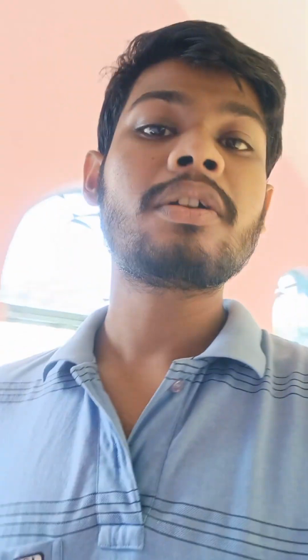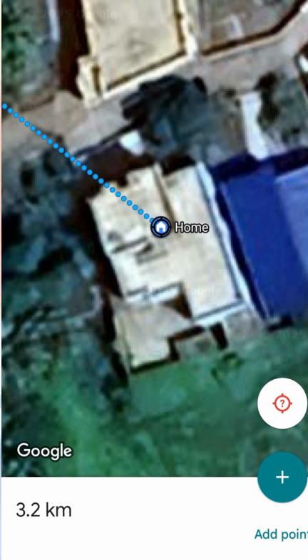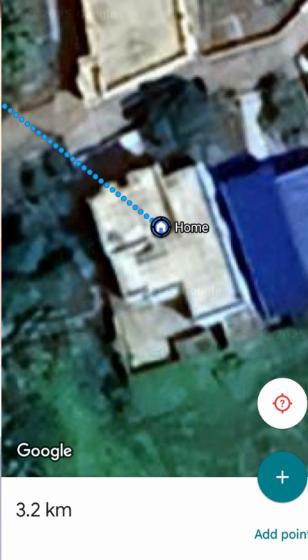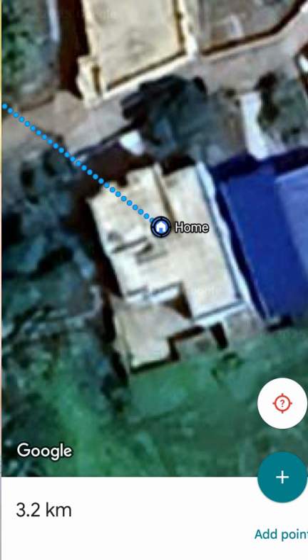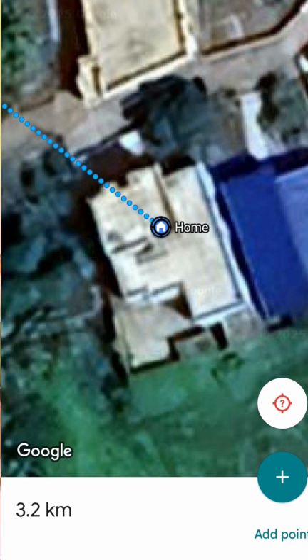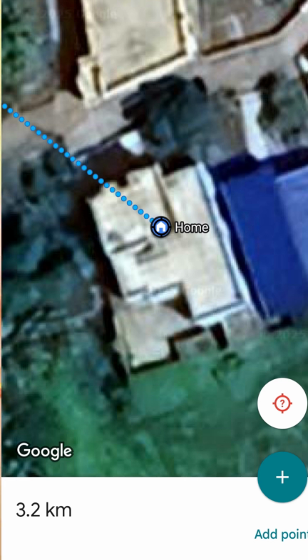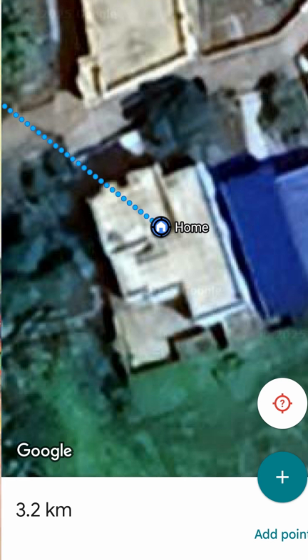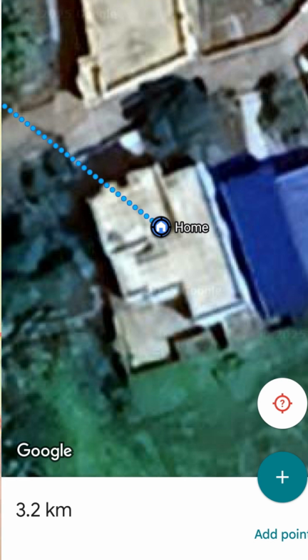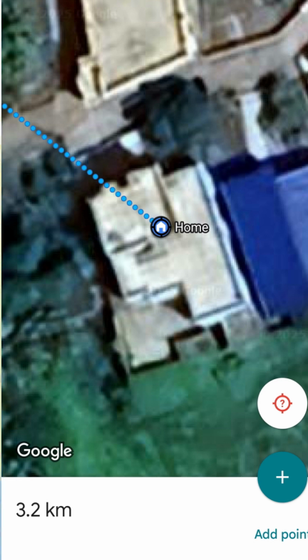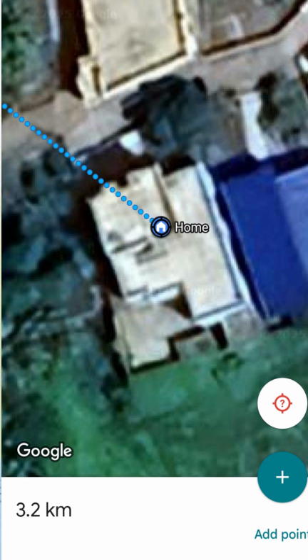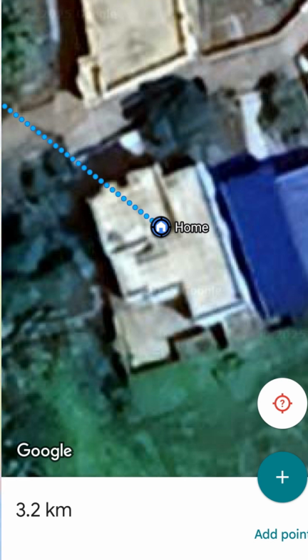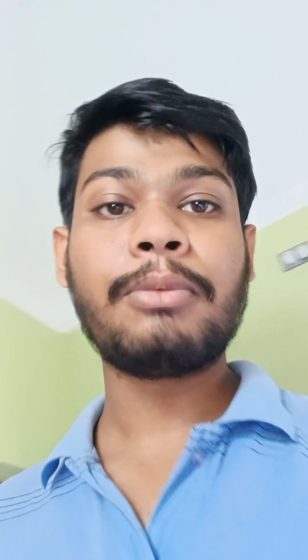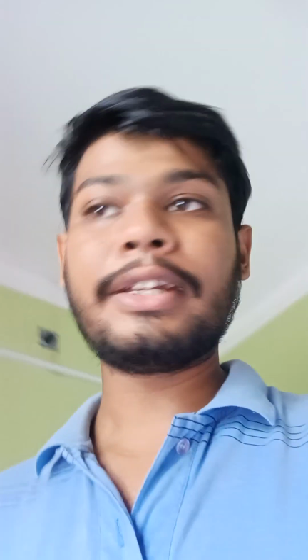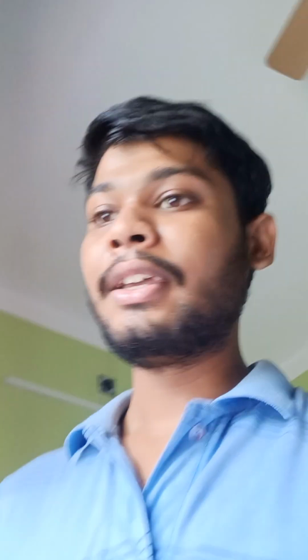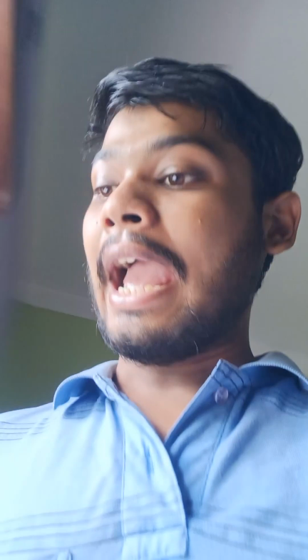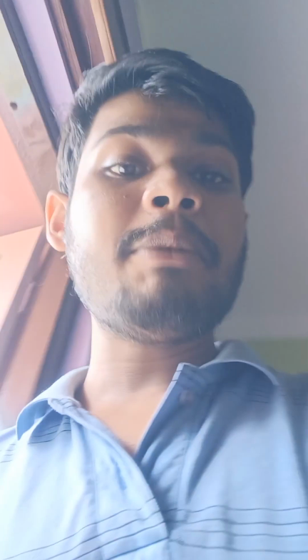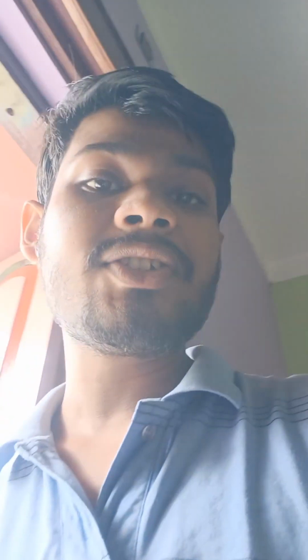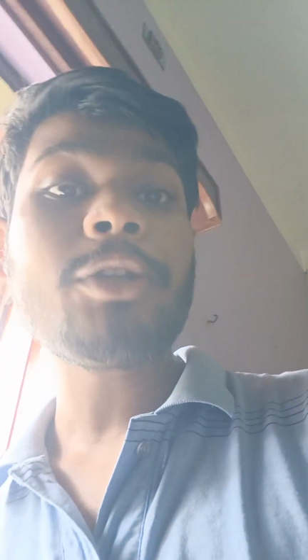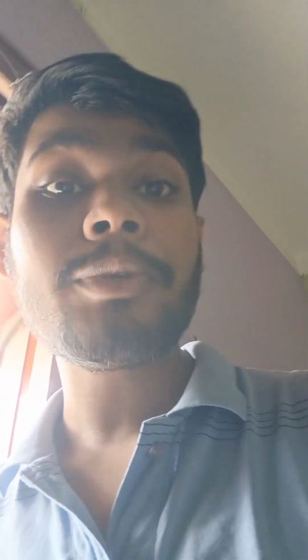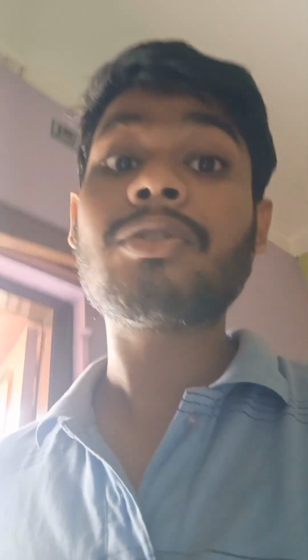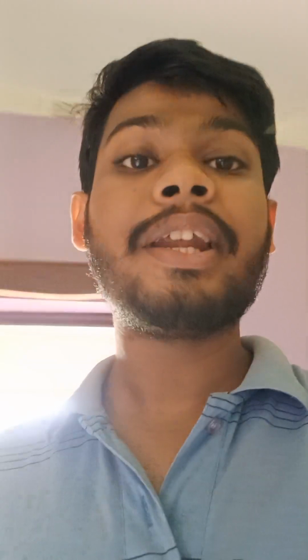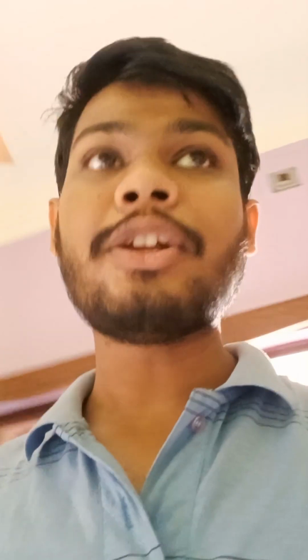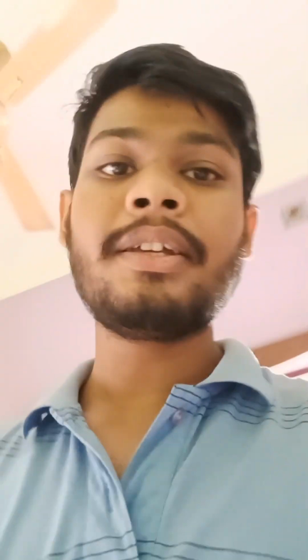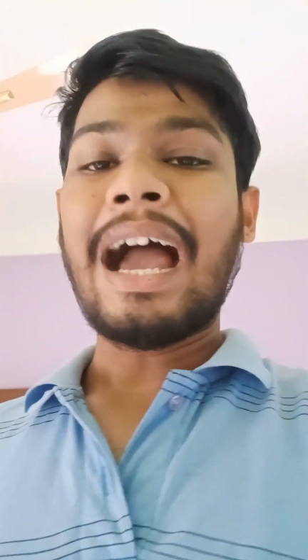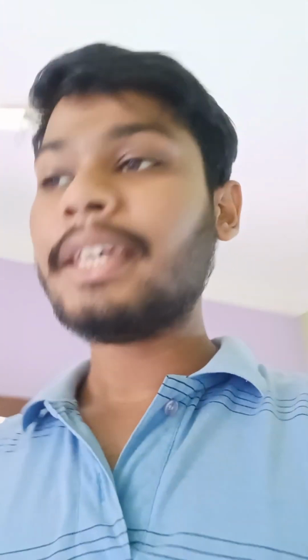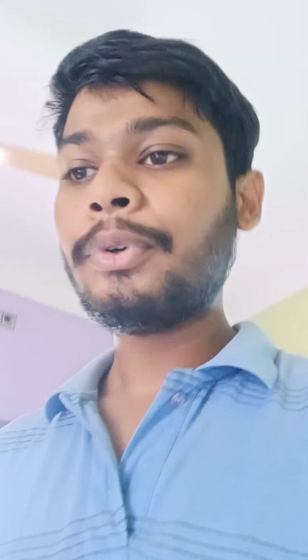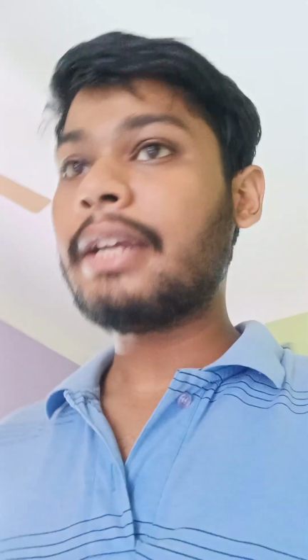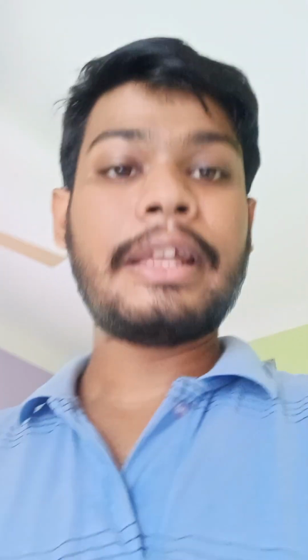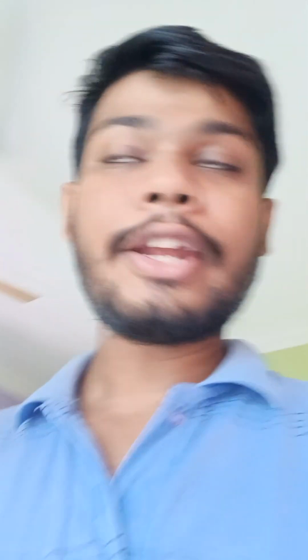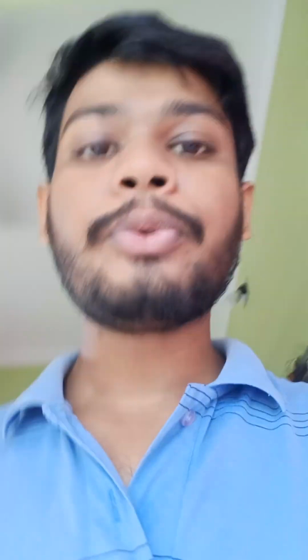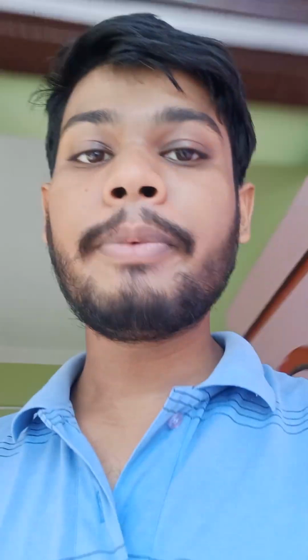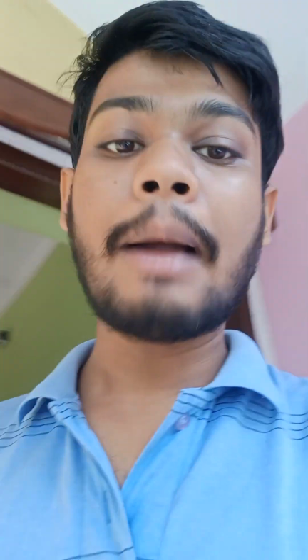In this initial testing we got up to 3.2 kilometers of stable connectivity with these modules and that transmitter monopole antenna. Remember, this 3.2 km was not direct line of sight — I think if we get a direct line of sight we can communicate even further.